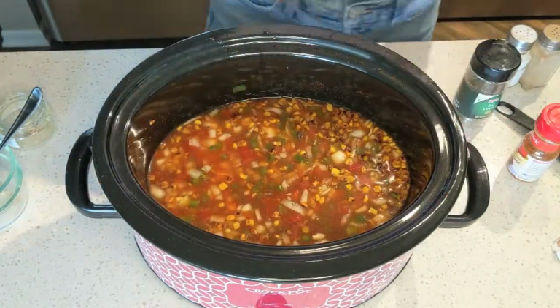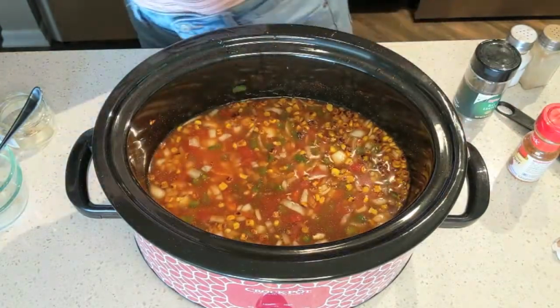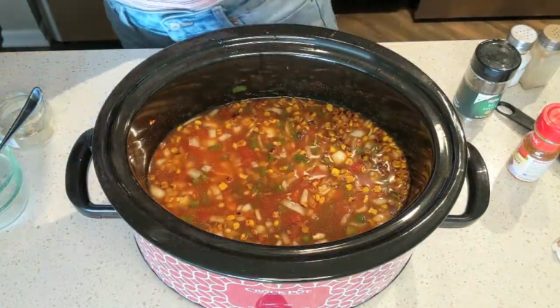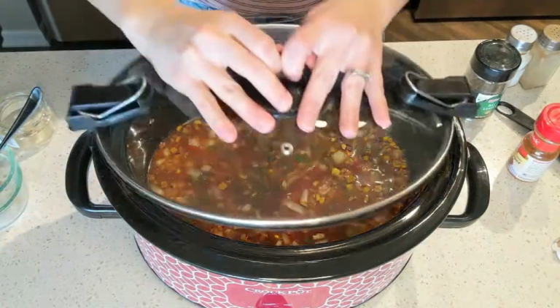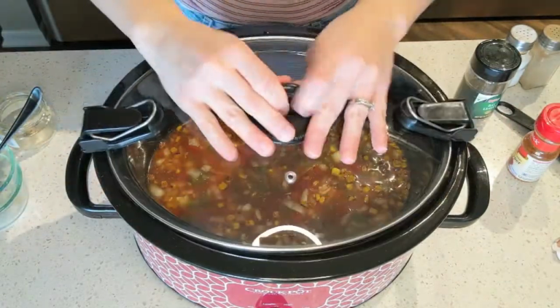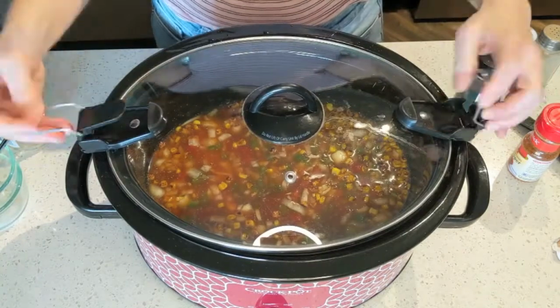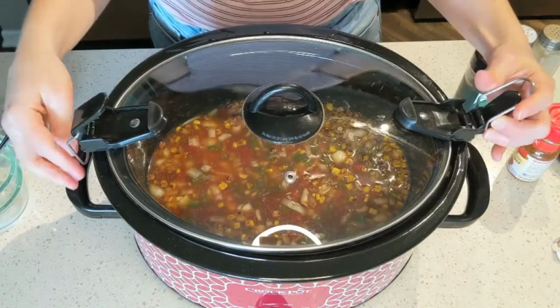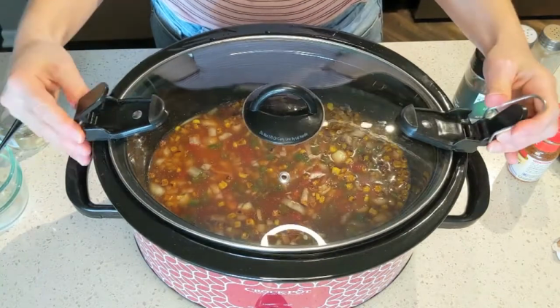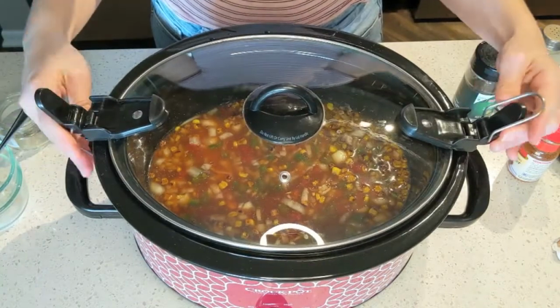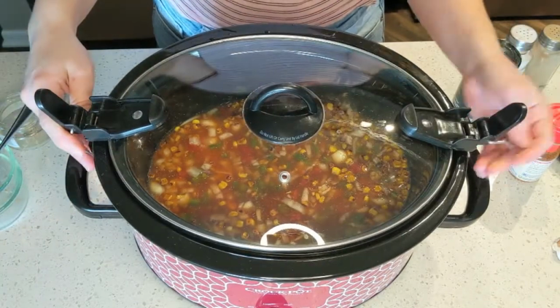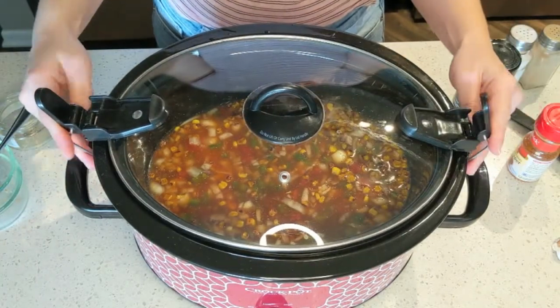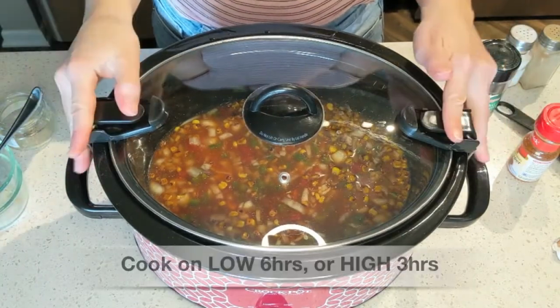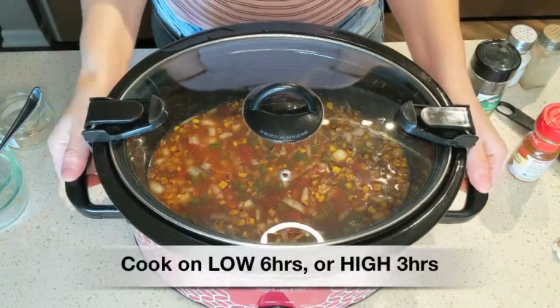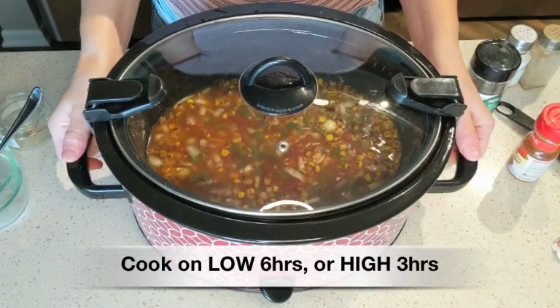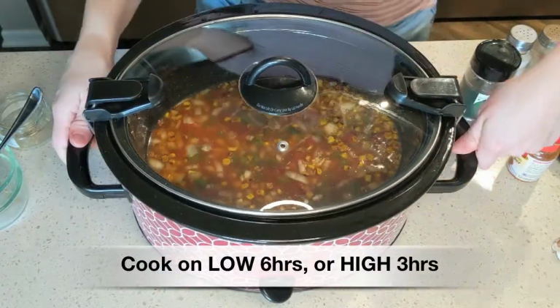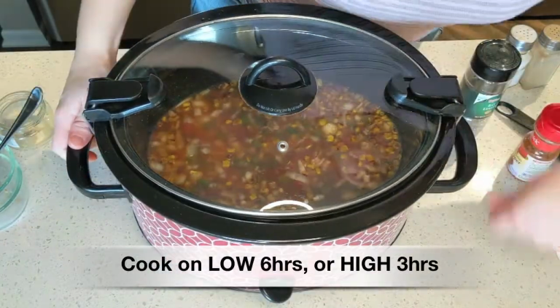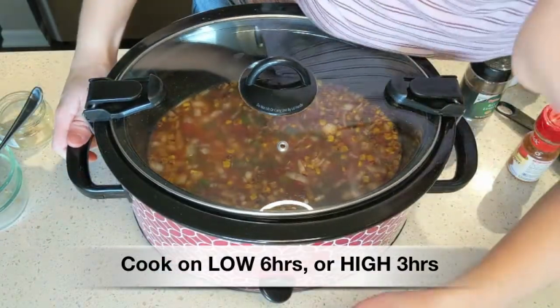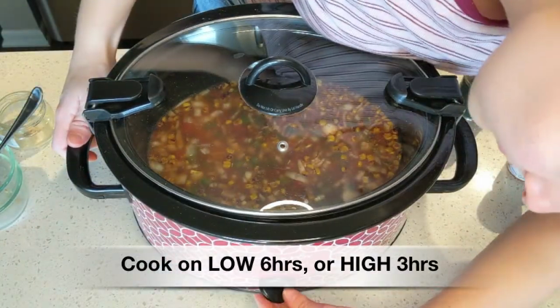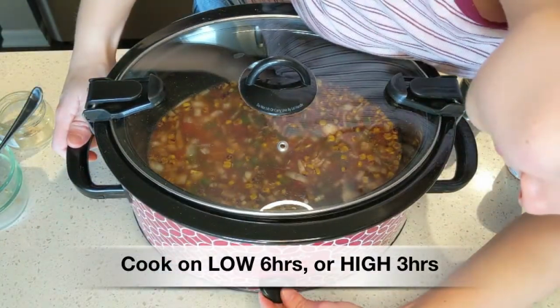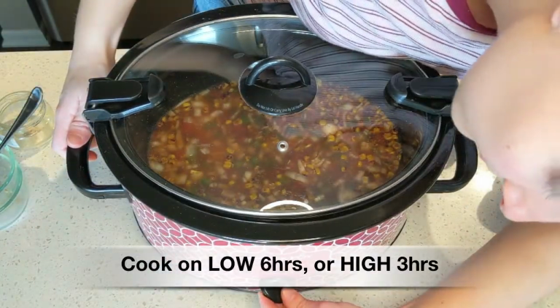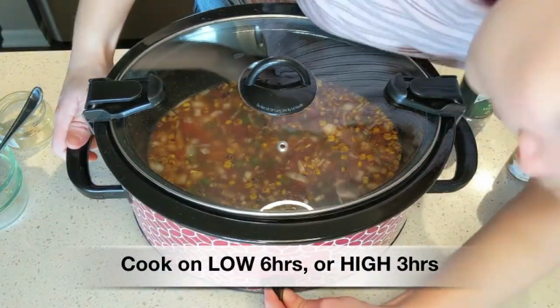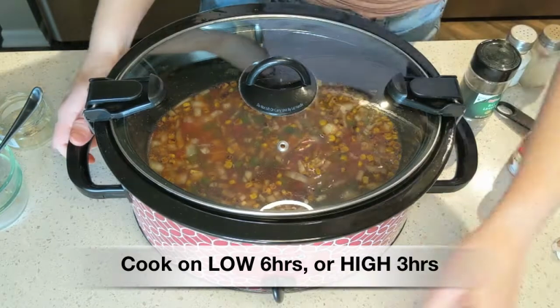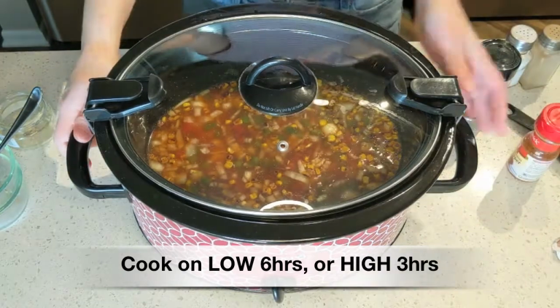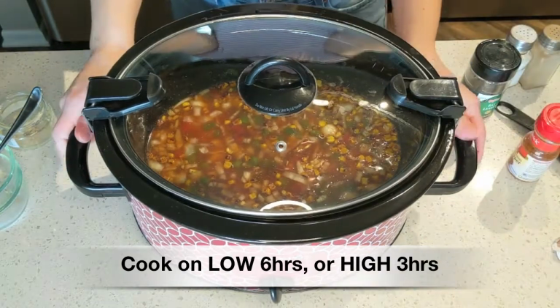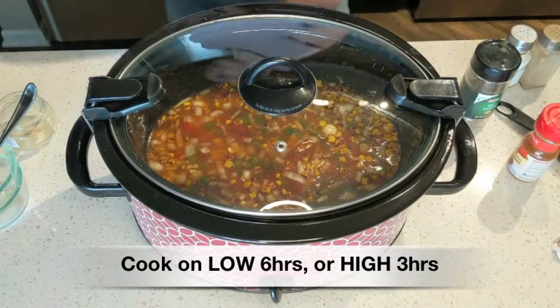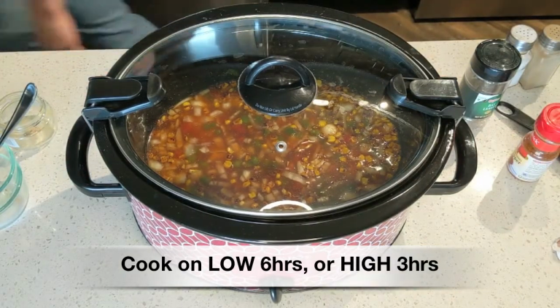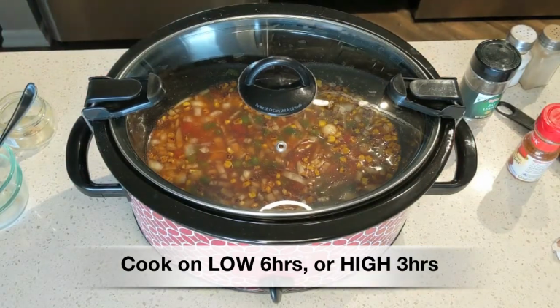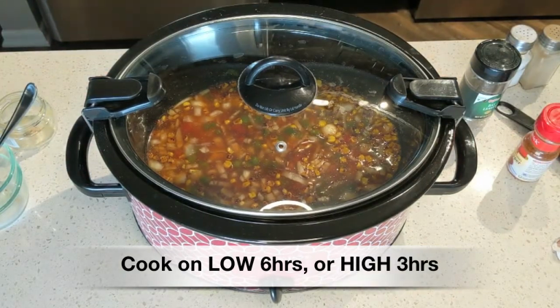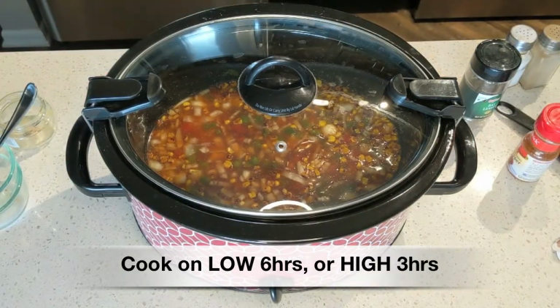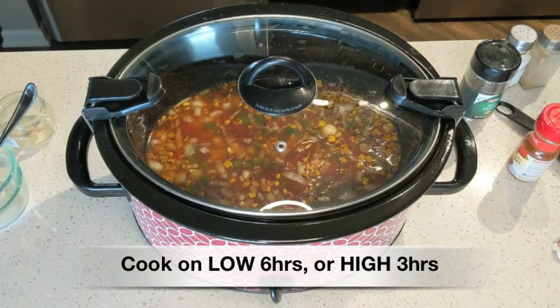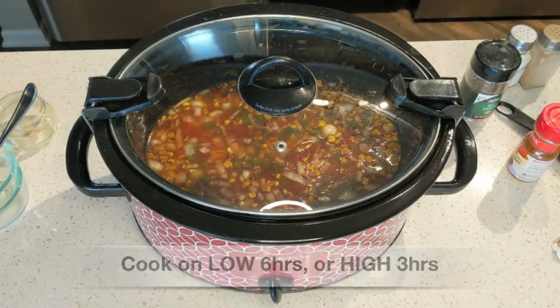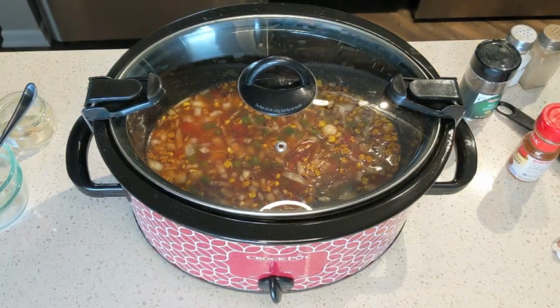Place the lid back on your crock pot and cook on low for about six hours, or on high for about three hours, or until the chicken is fully cooked through.